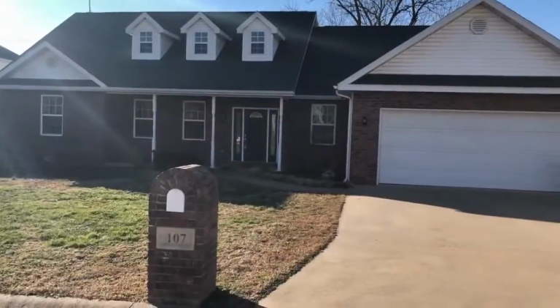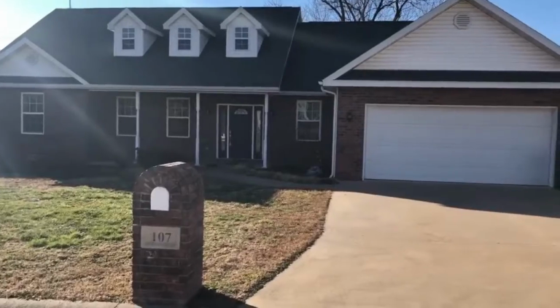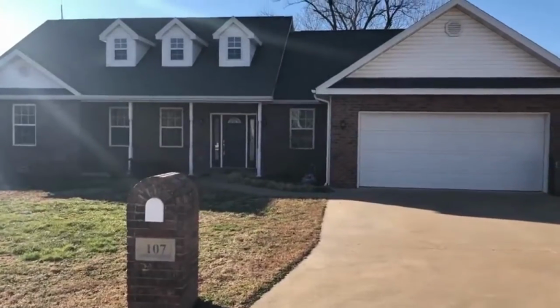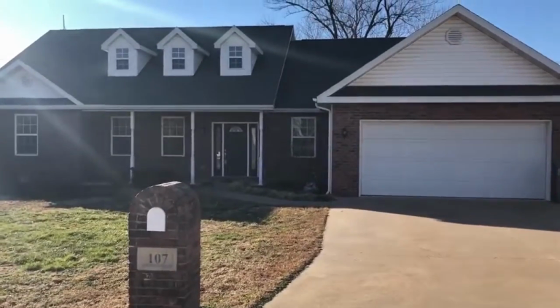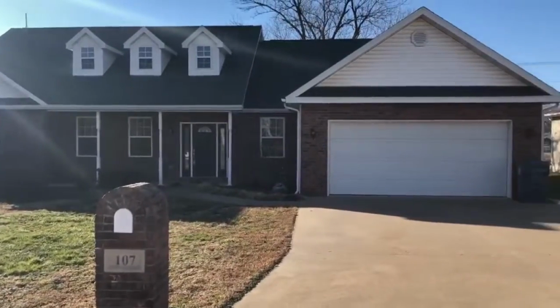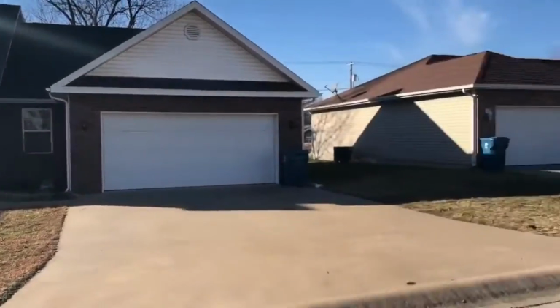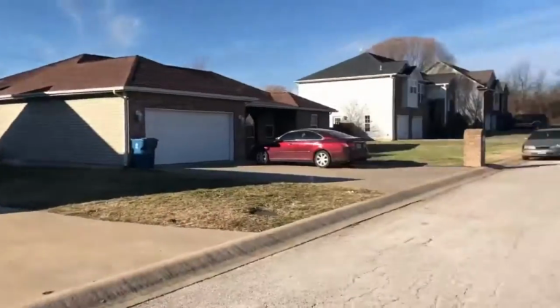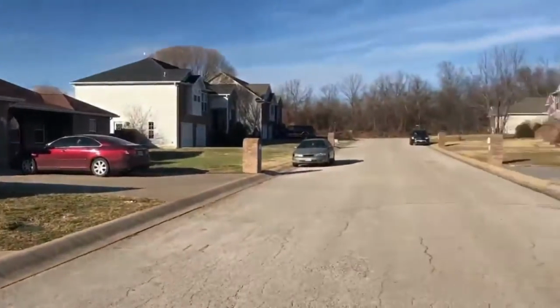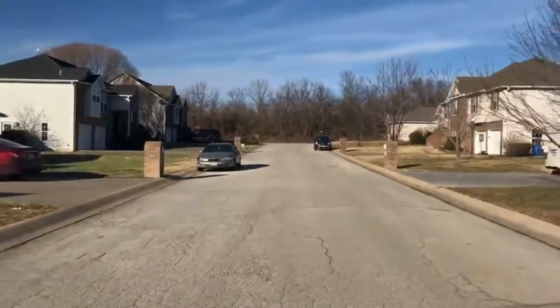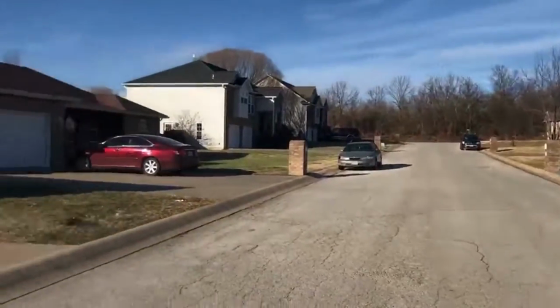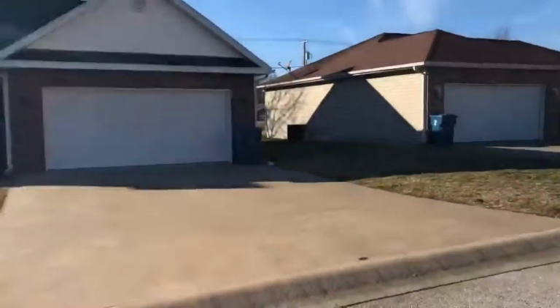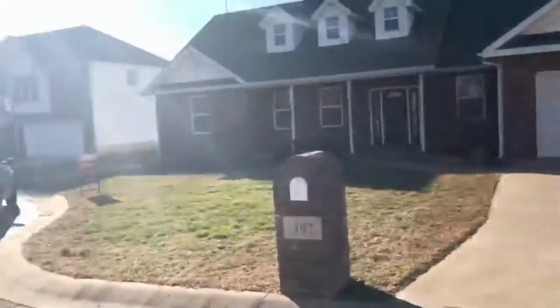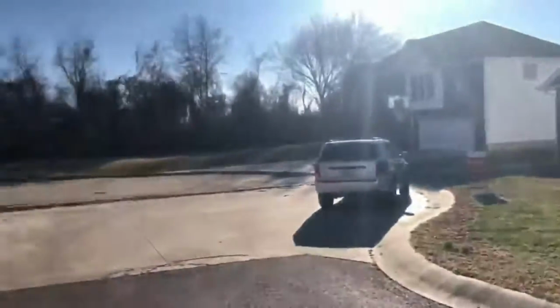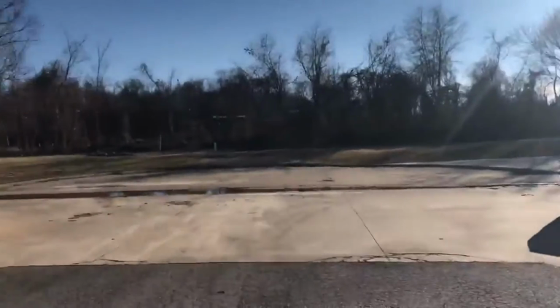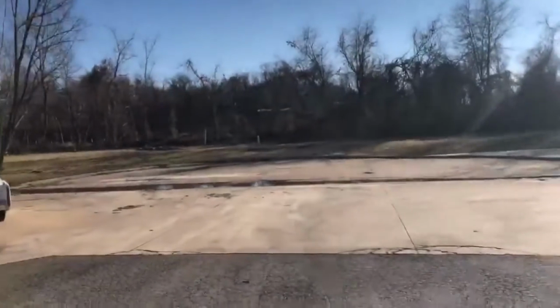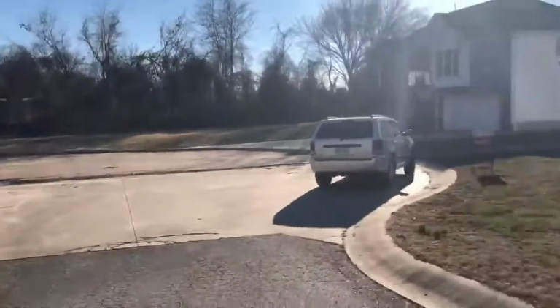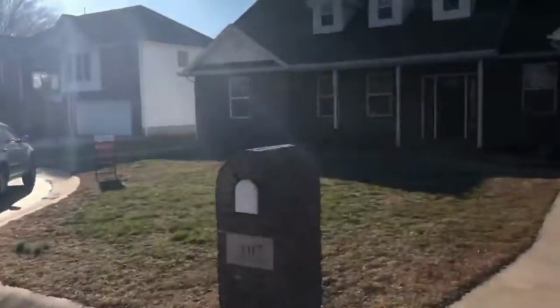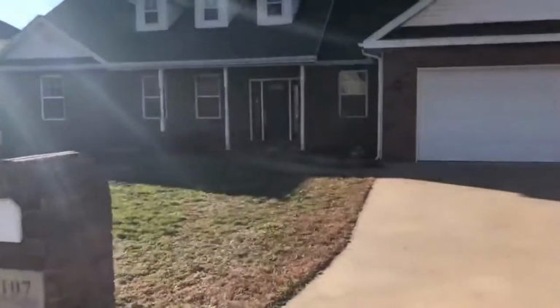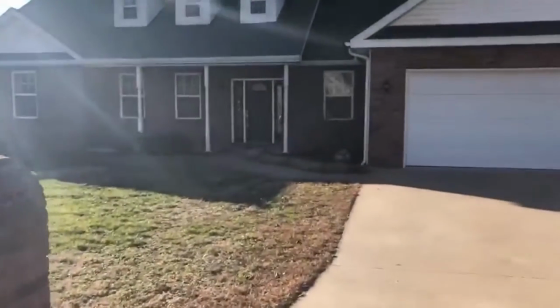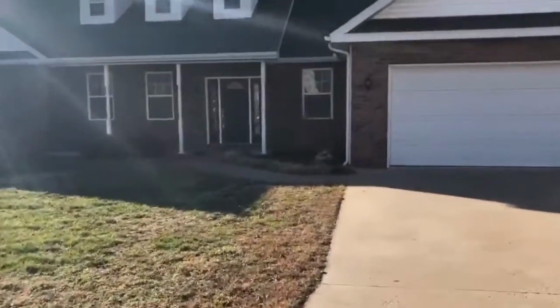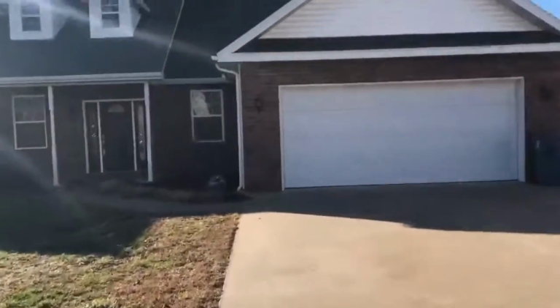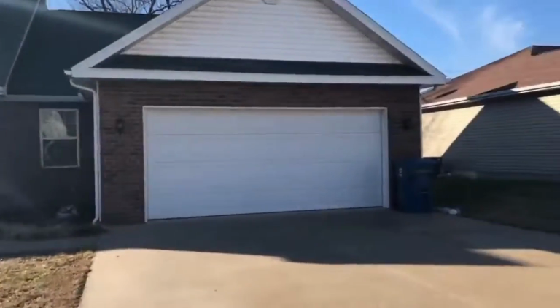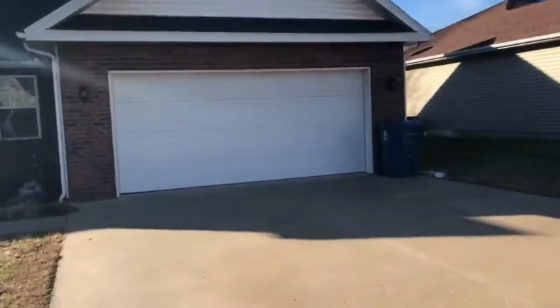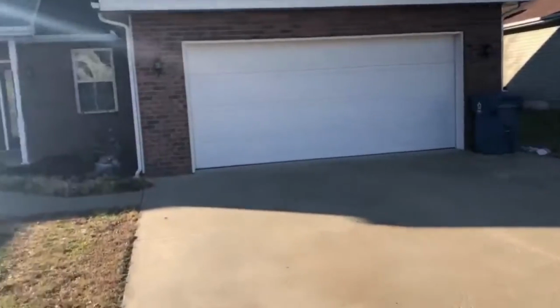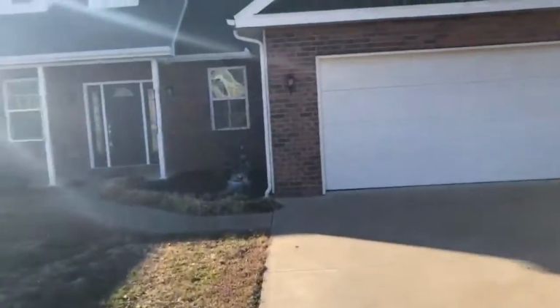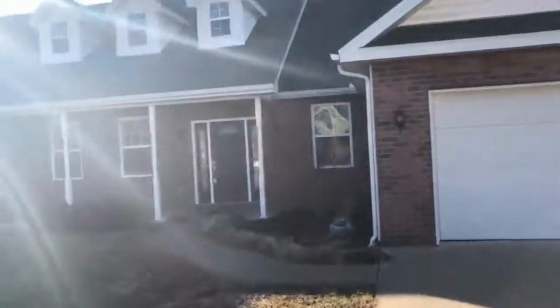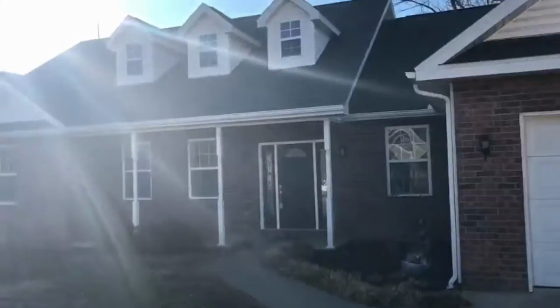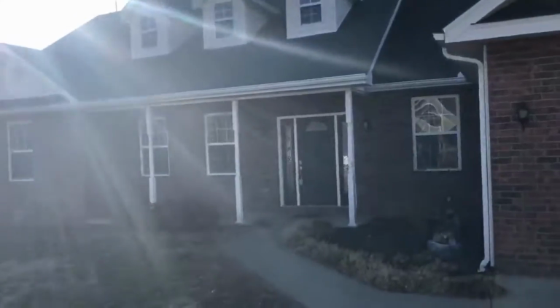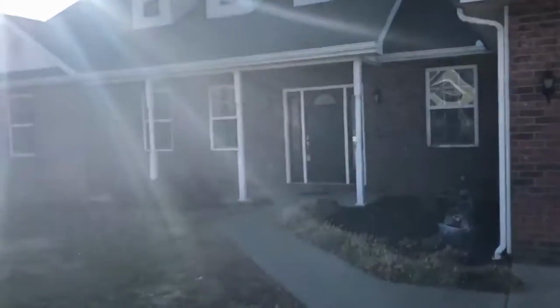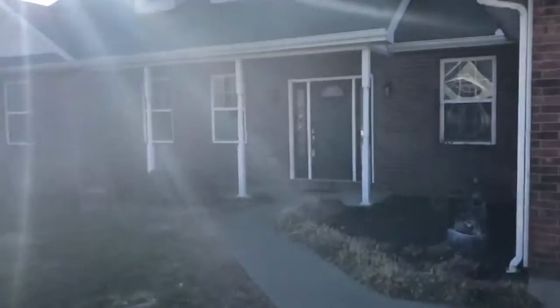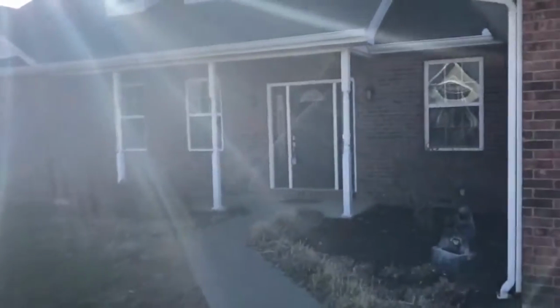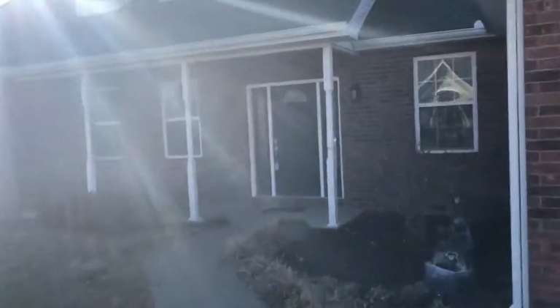So here we are at 107 Weatherstone in Oronogo. You can see we're down here on a nice quiet cul-de-sac — you've got the end of the road to yourself. Two-car garage. As we walk up to the house you can see it's got a great covered porch here.